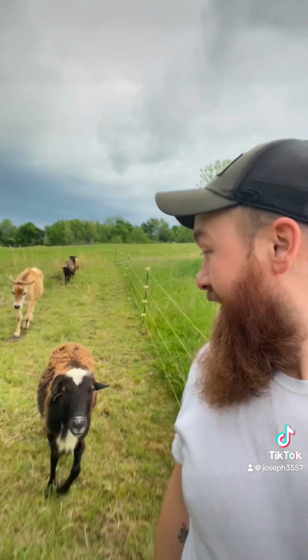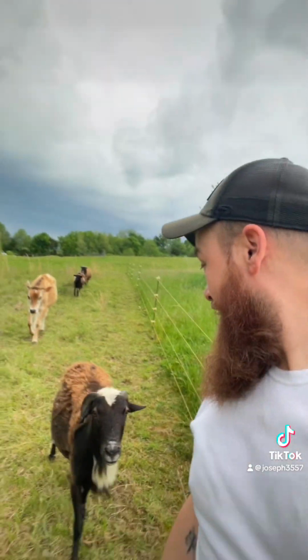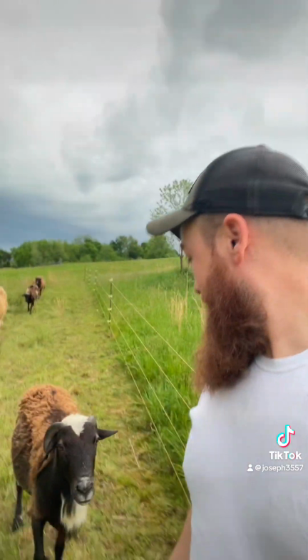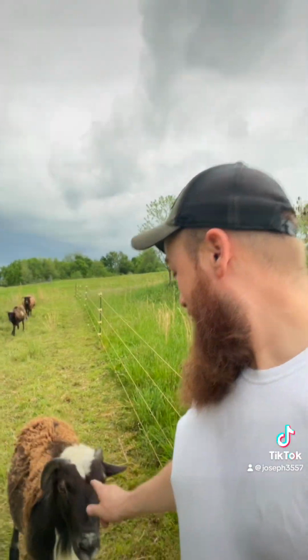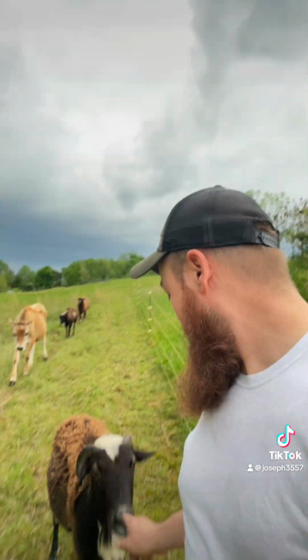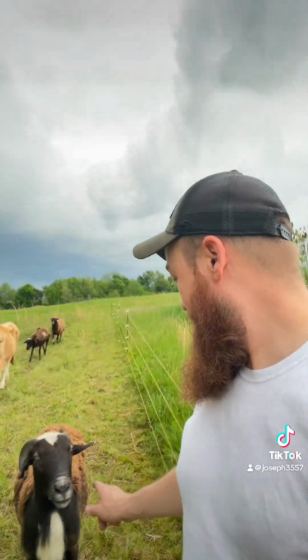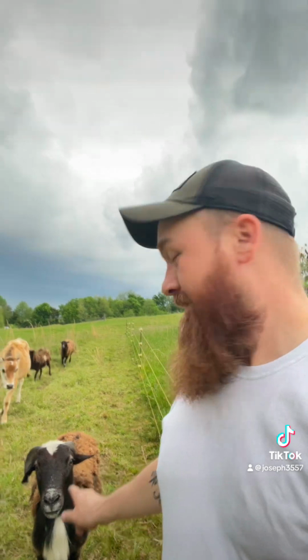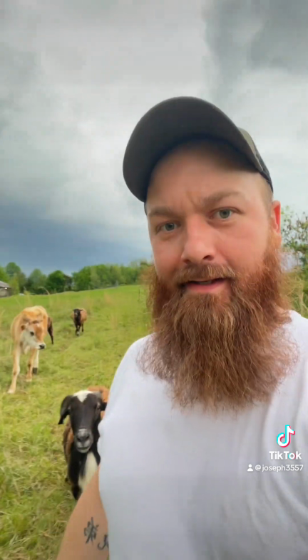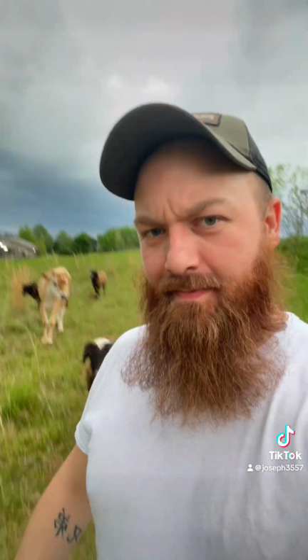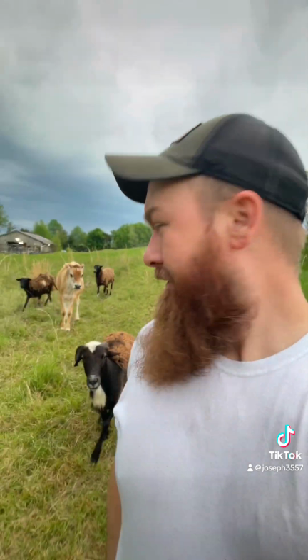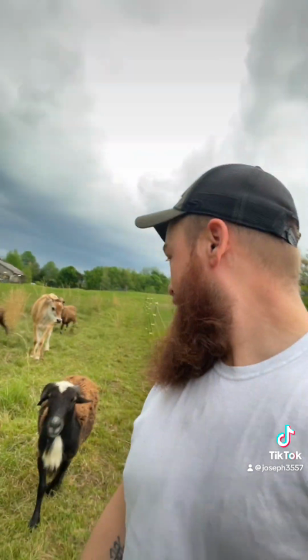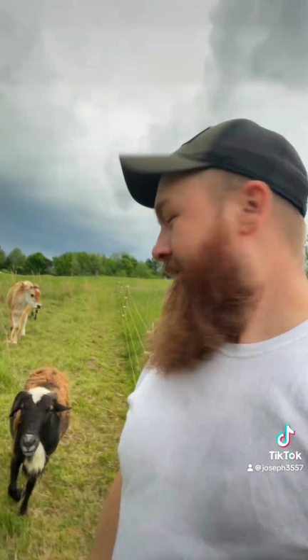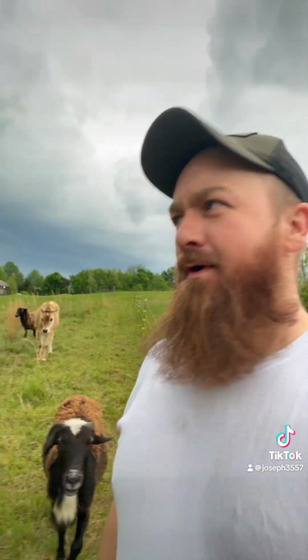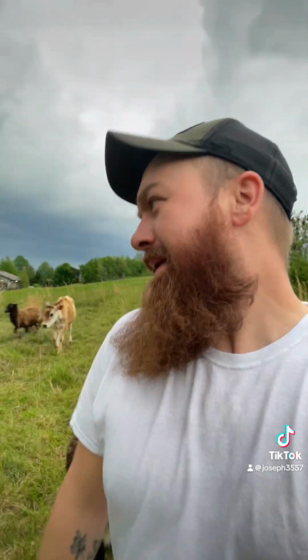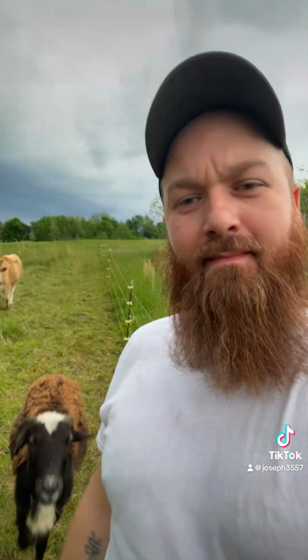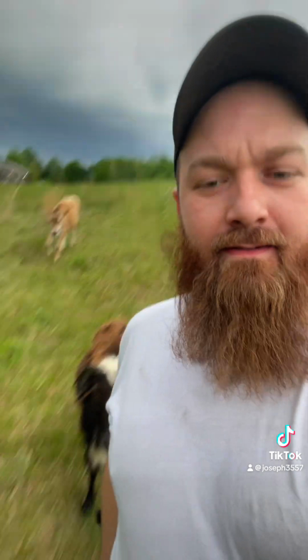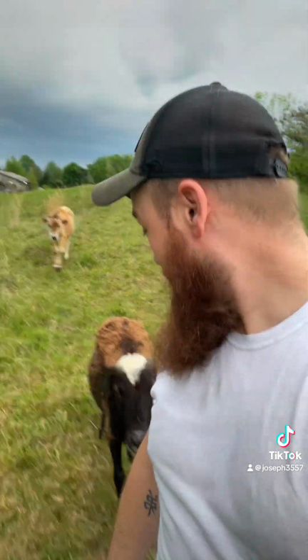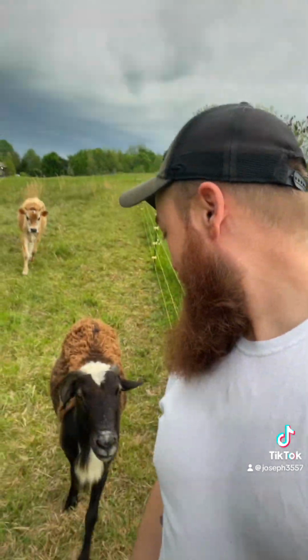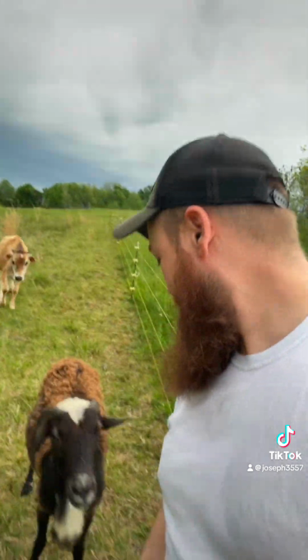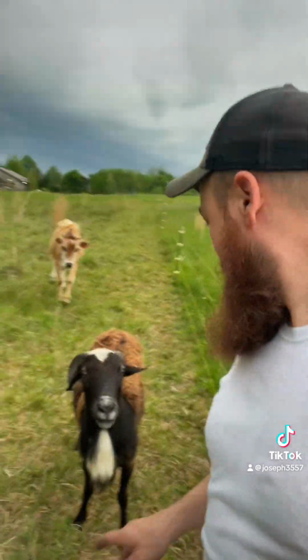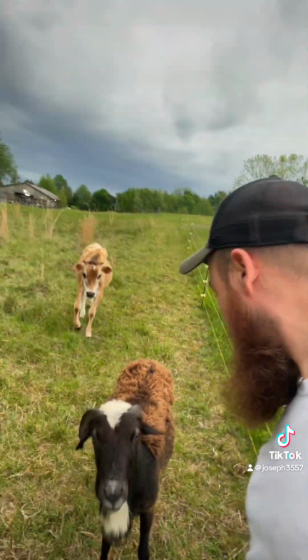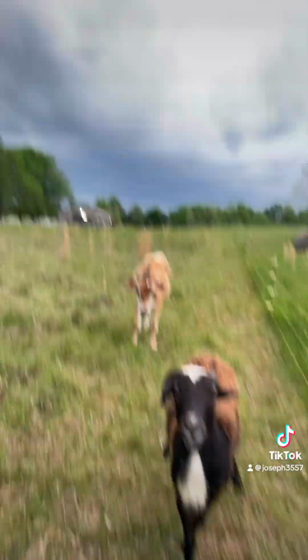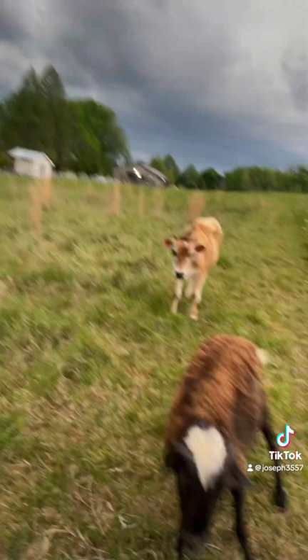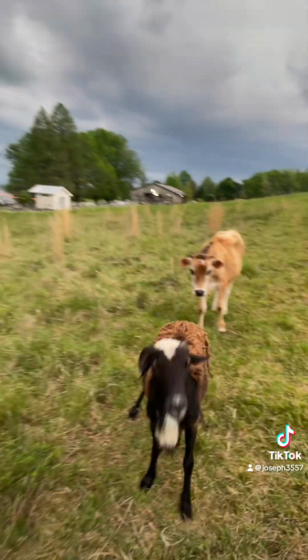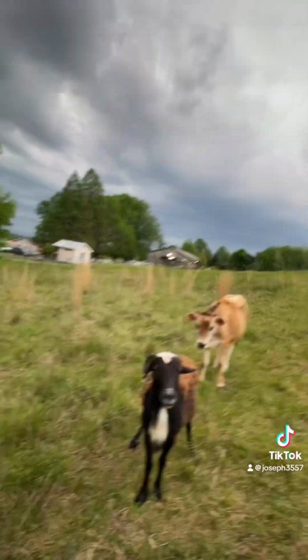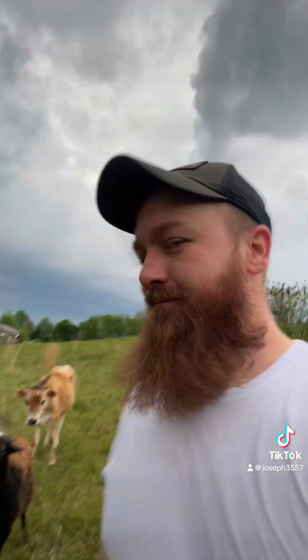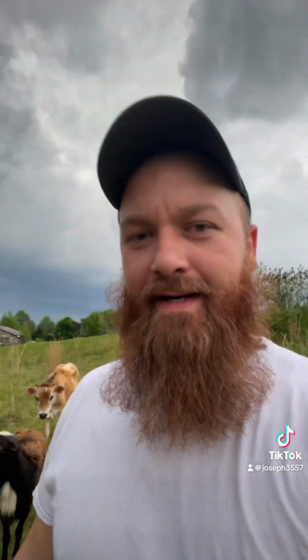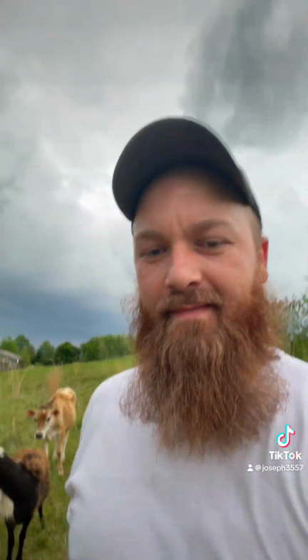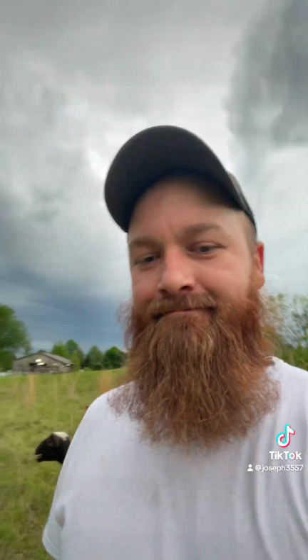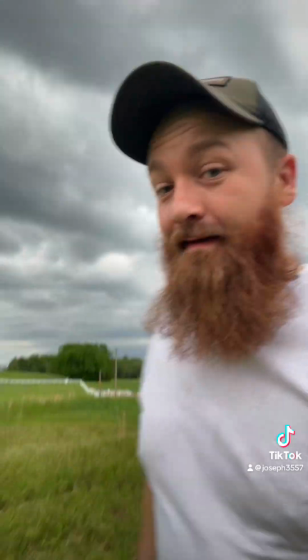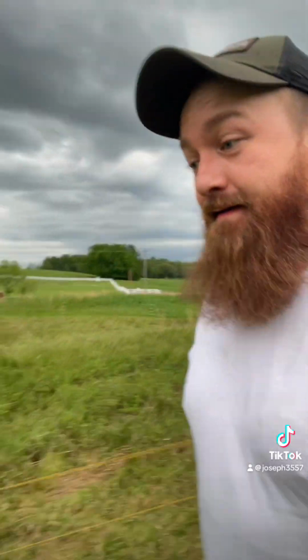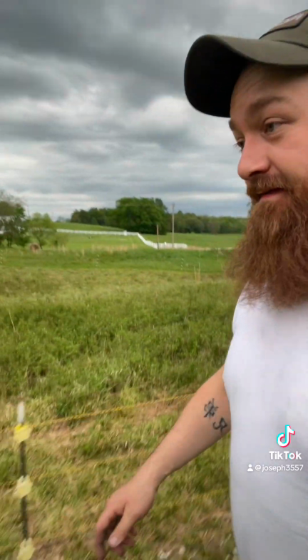This guy right behind me — he likes my butt I think. I wonder why he doesn't like me on this side of the fence.